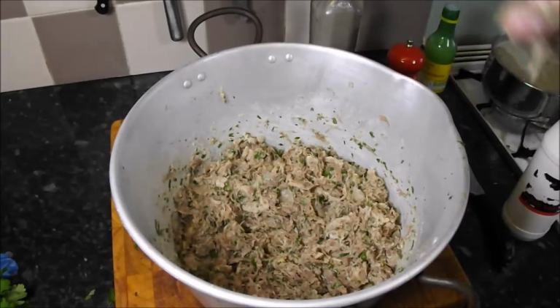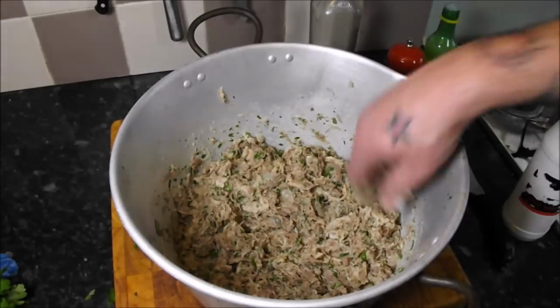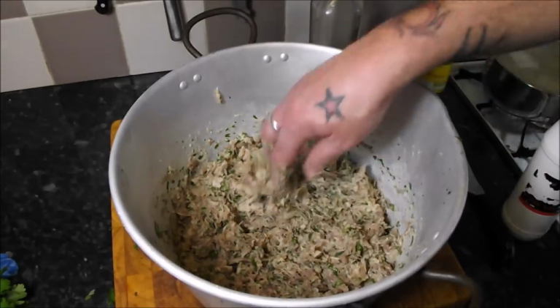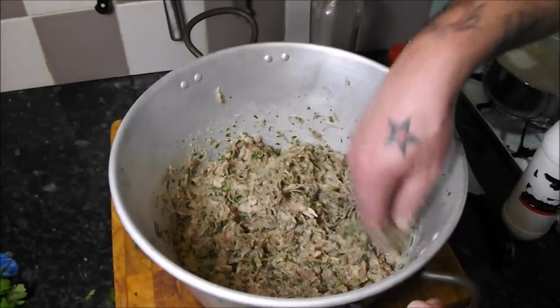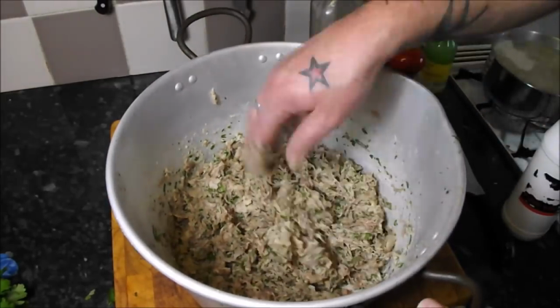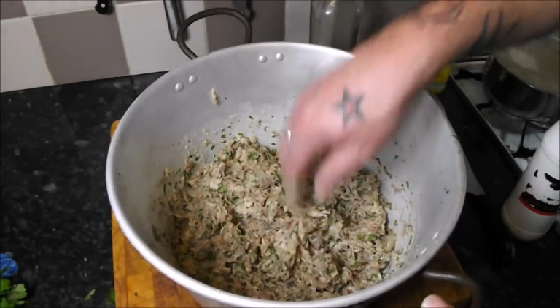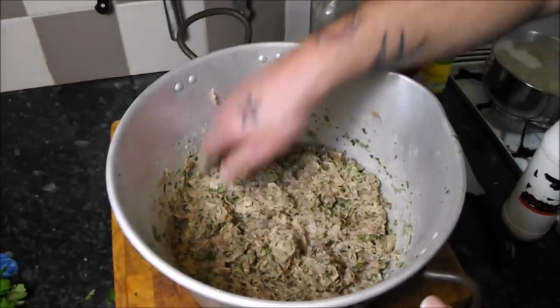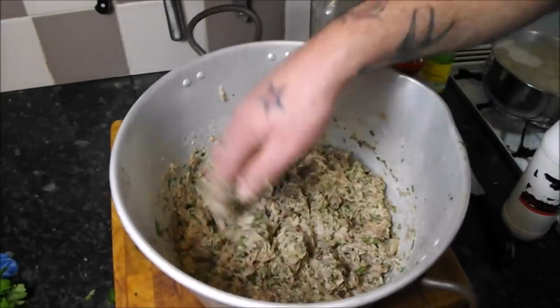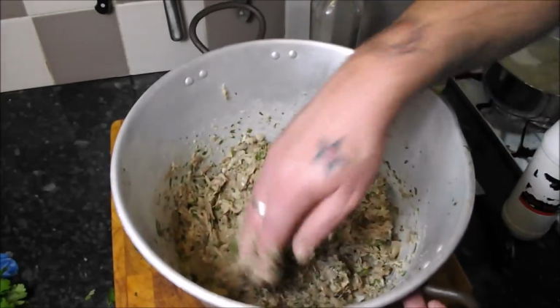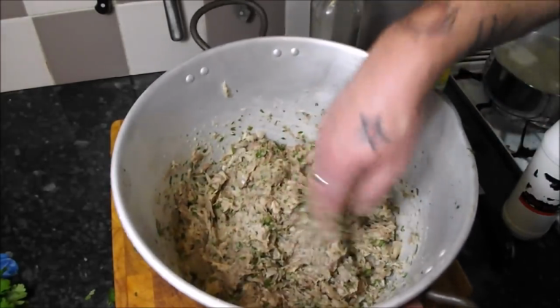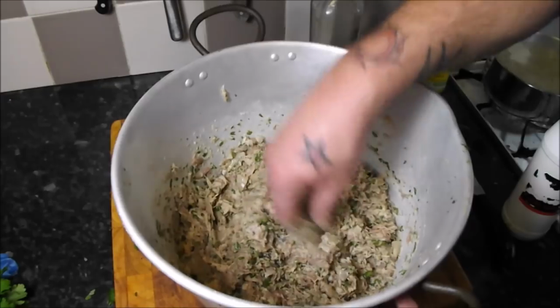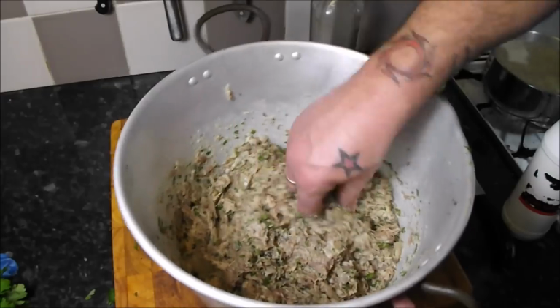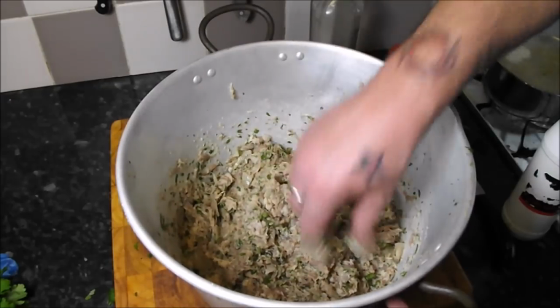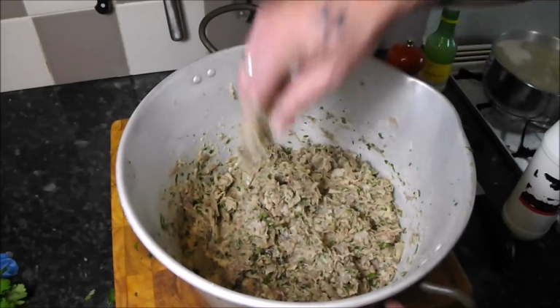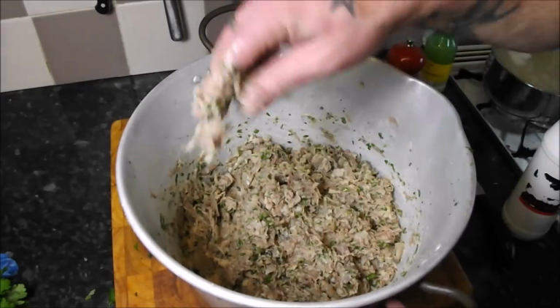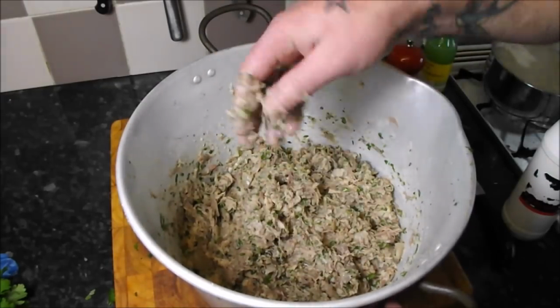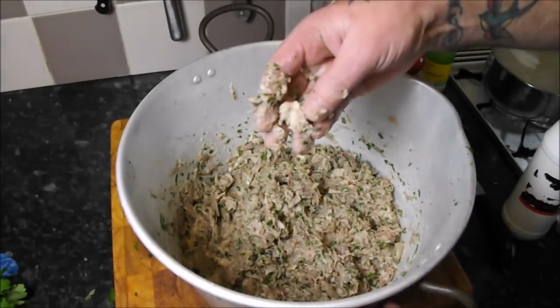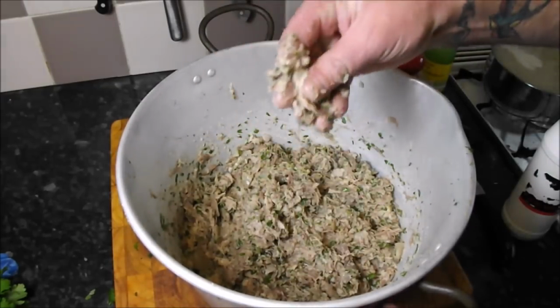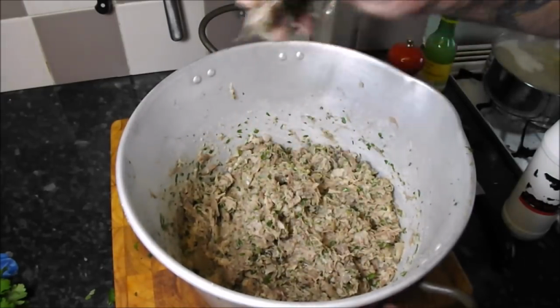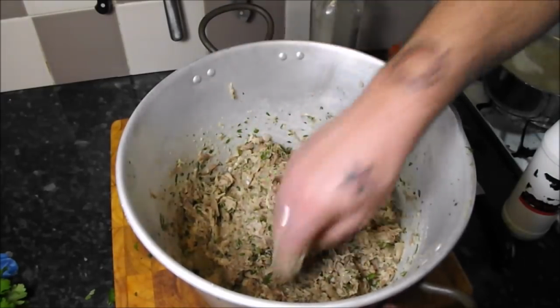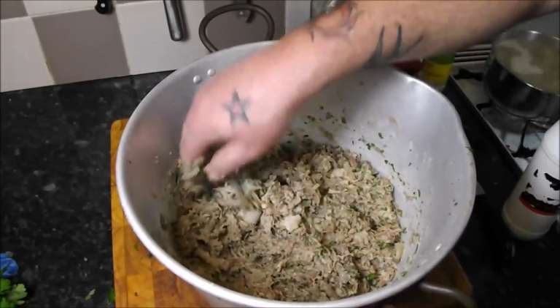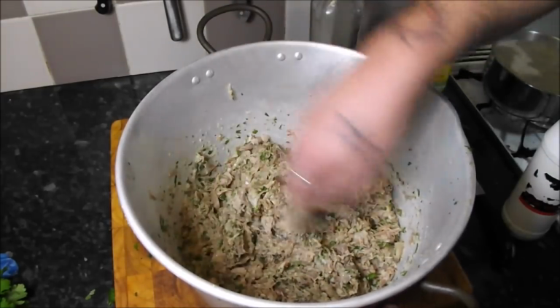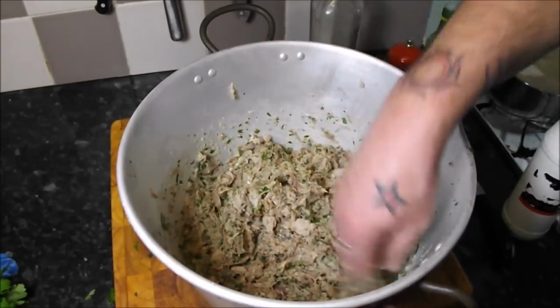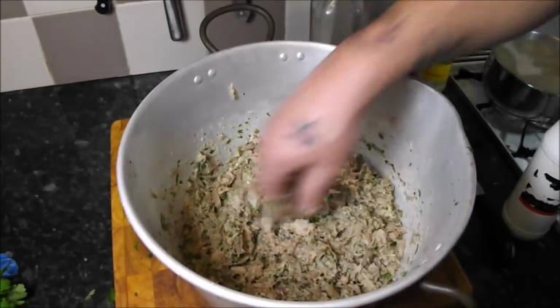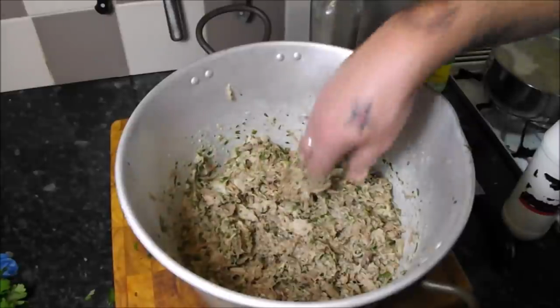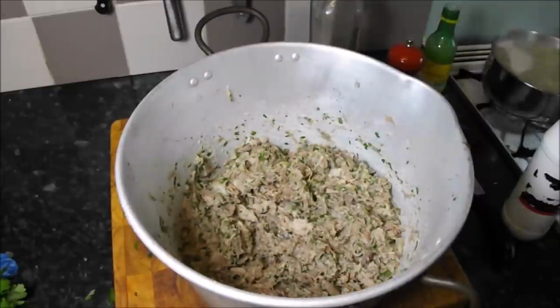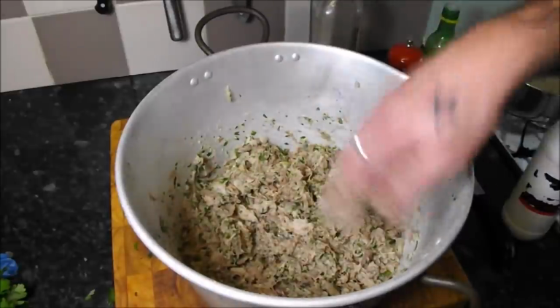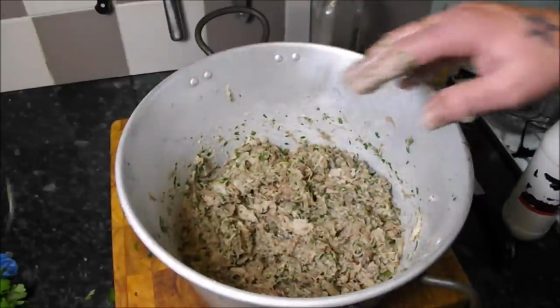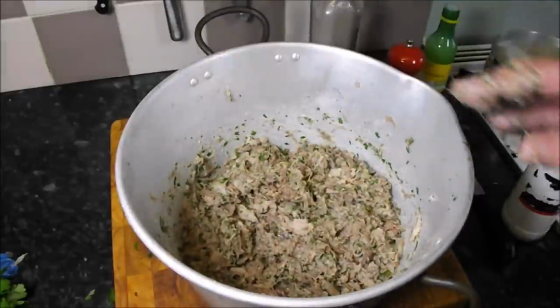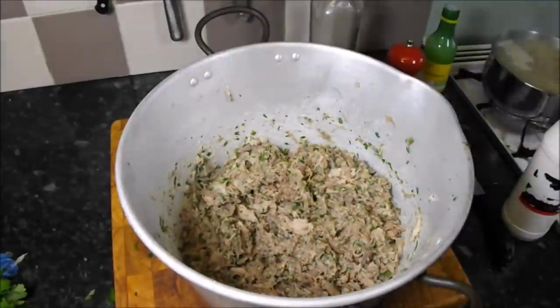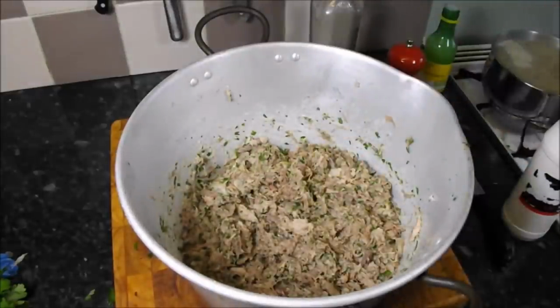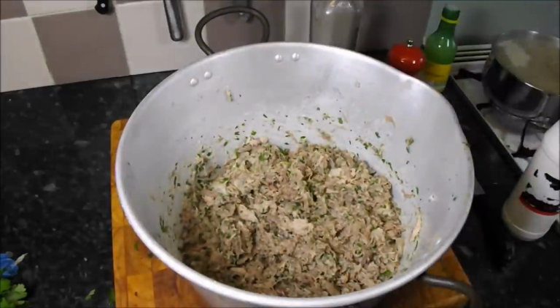You could just put that on a roll and eat it — it's just awesome. Right, let's get it into the molds.